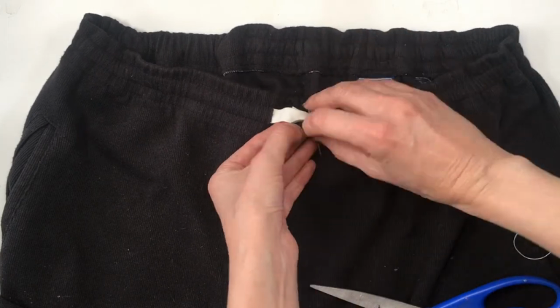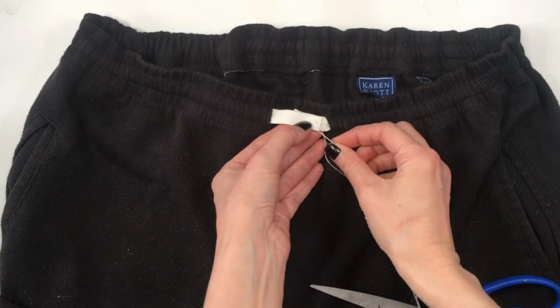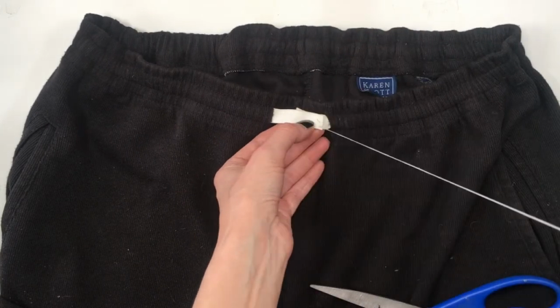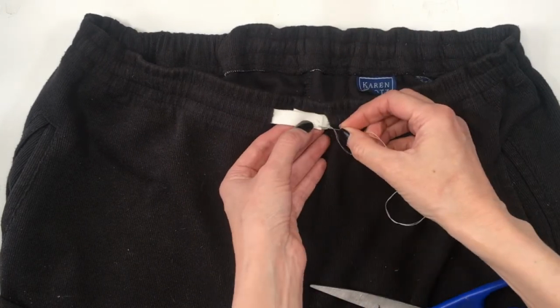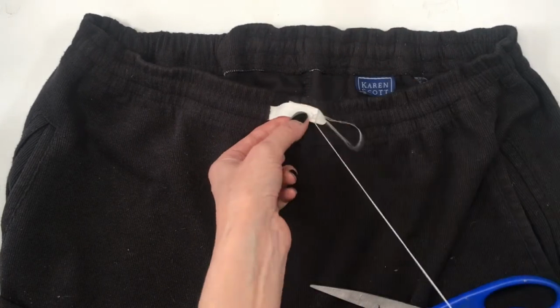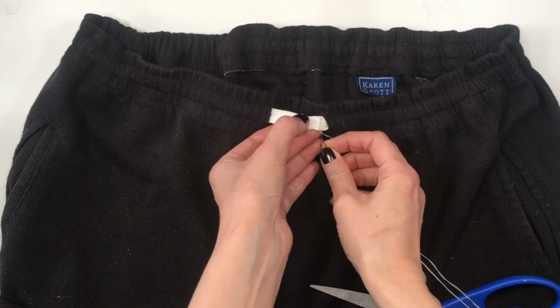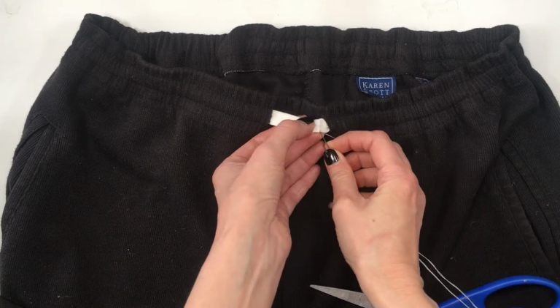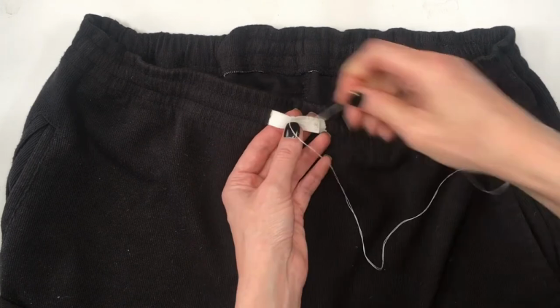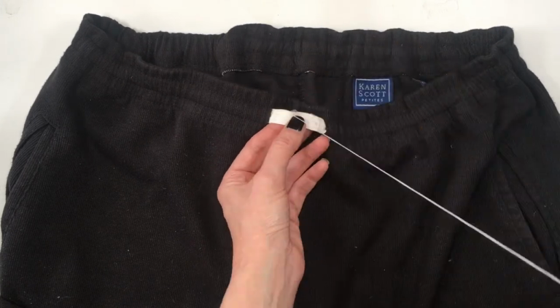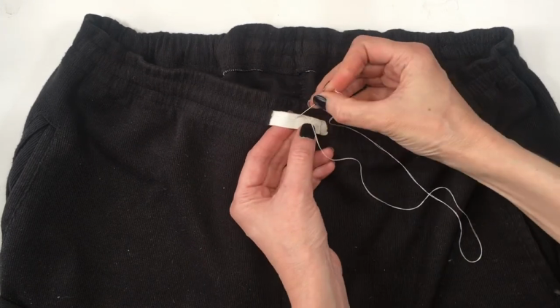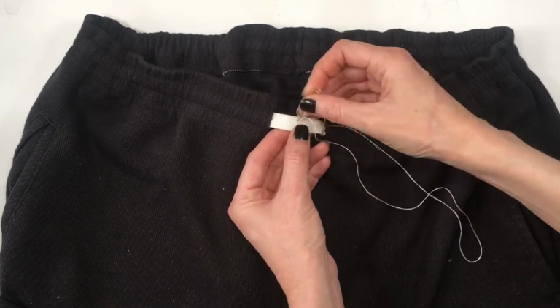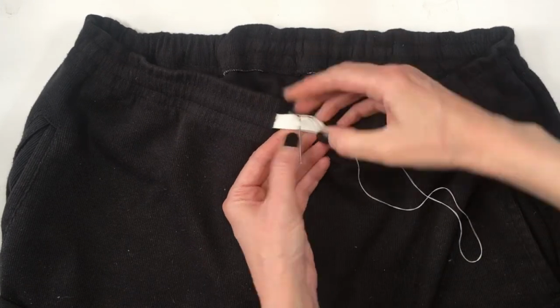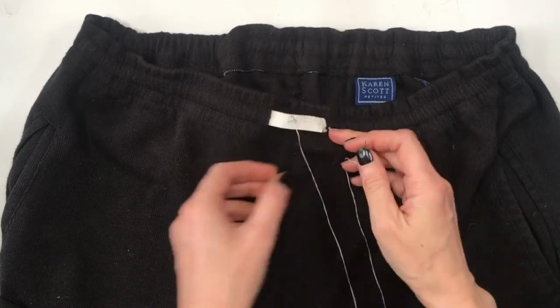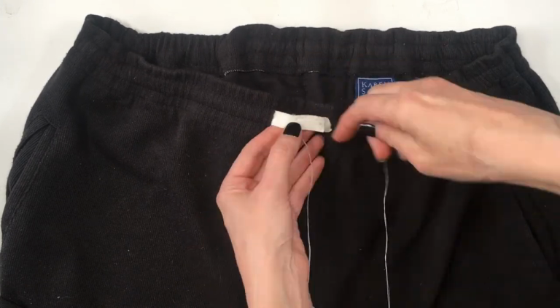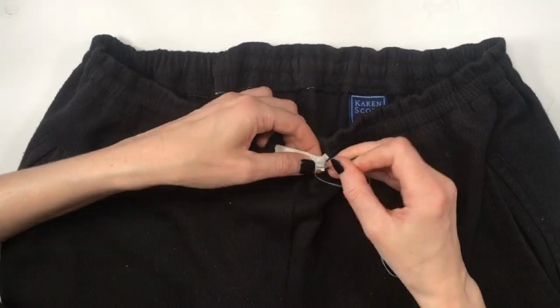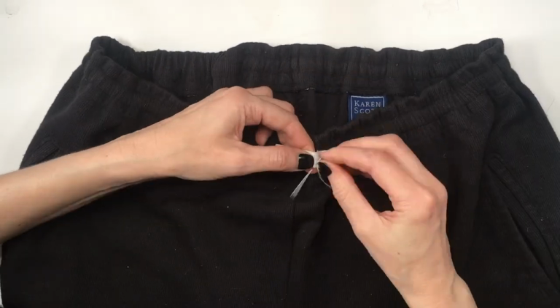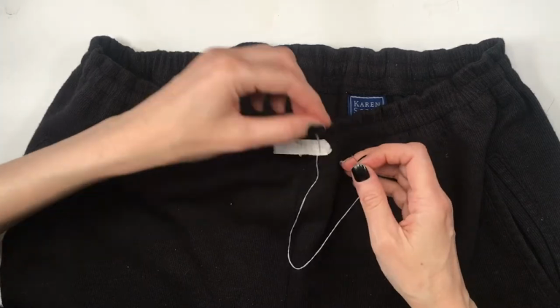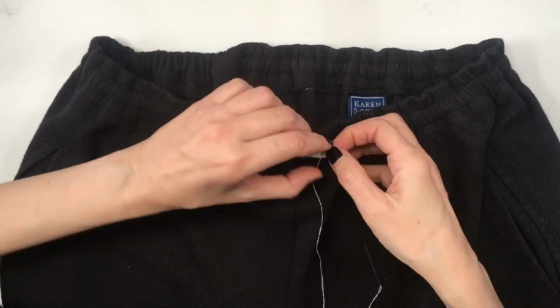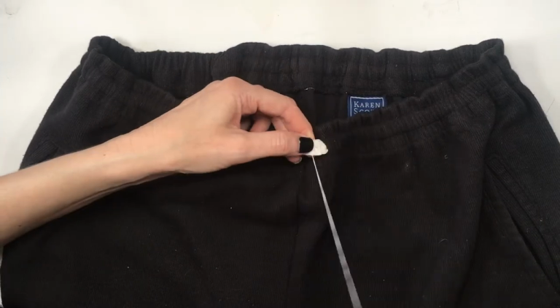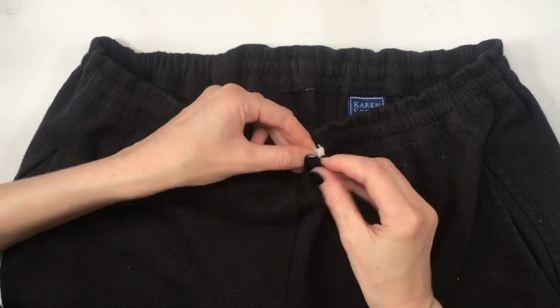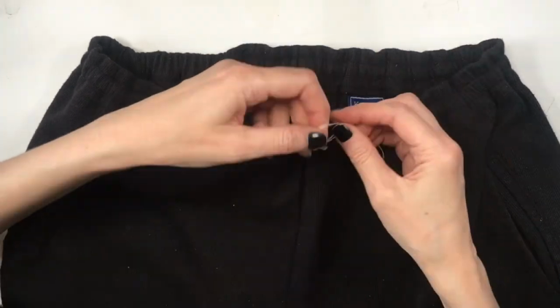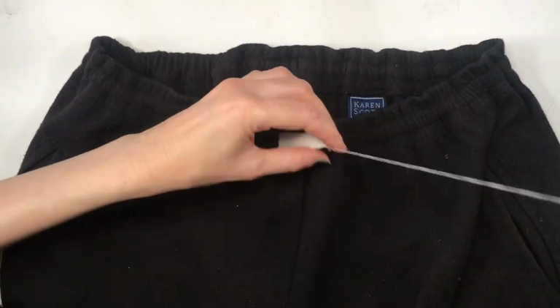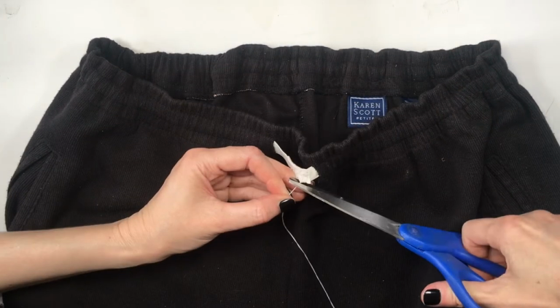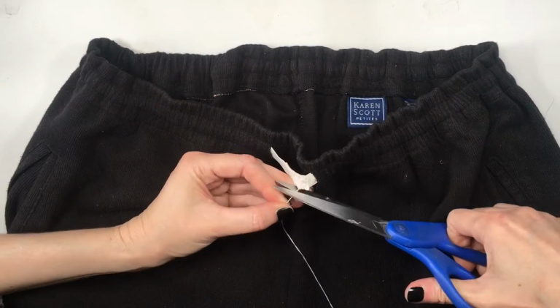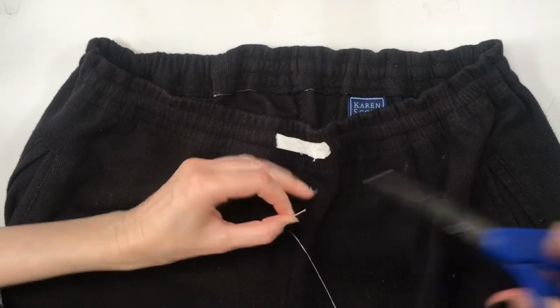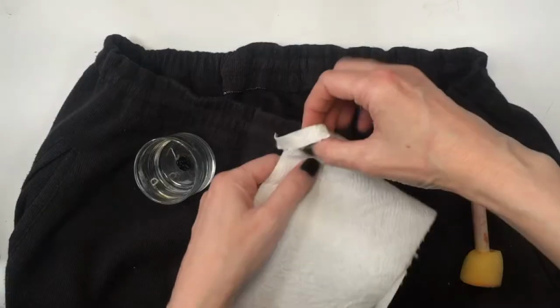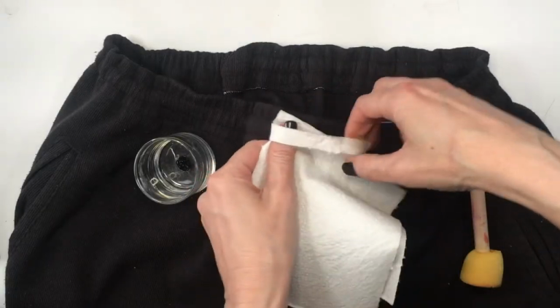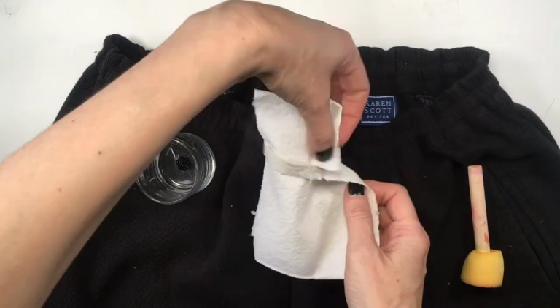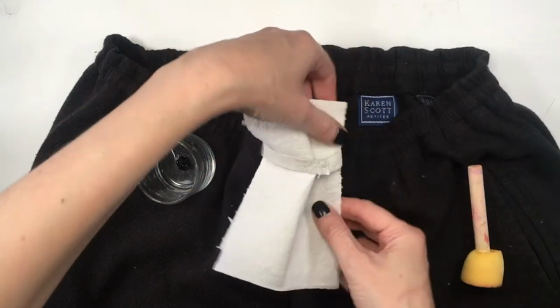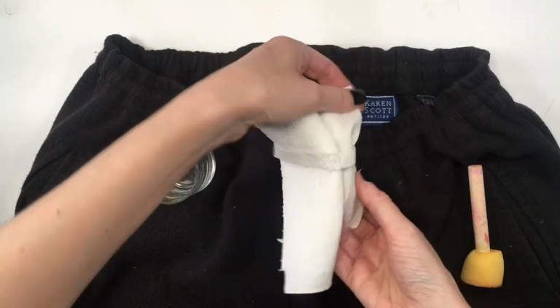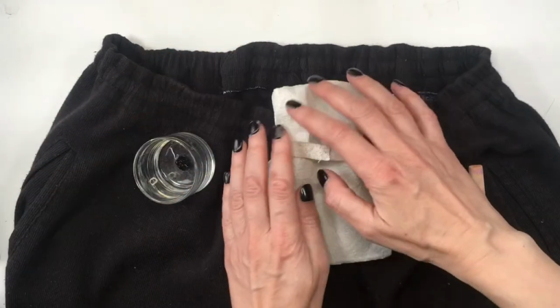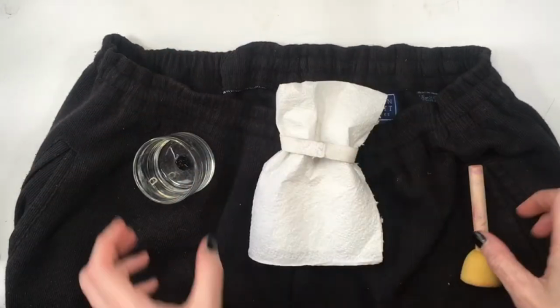The only elastic I had was a white one, and as you can see my pants are black, so I'm going to be painting it with some fabric paint using my sponge. Now if you want to just add the elastic and be done after that, just work with an elastic that is the same color as your pants.